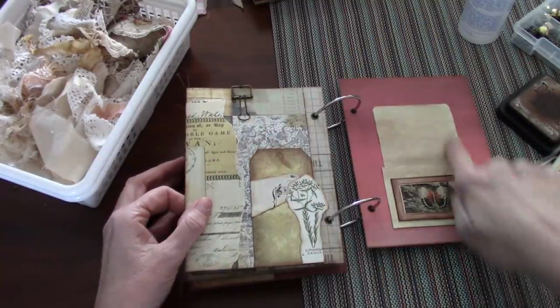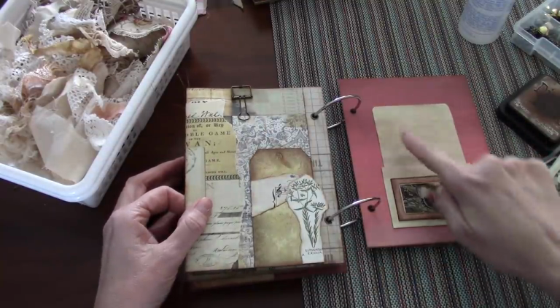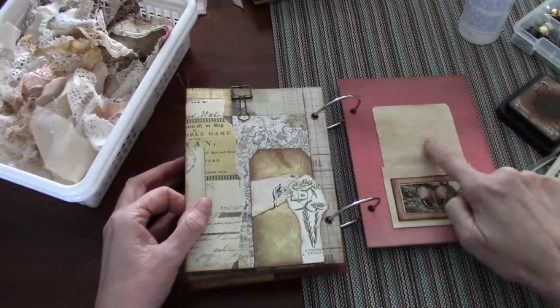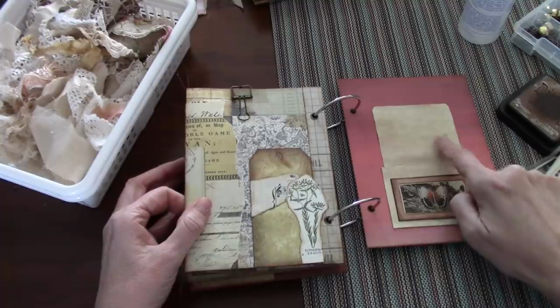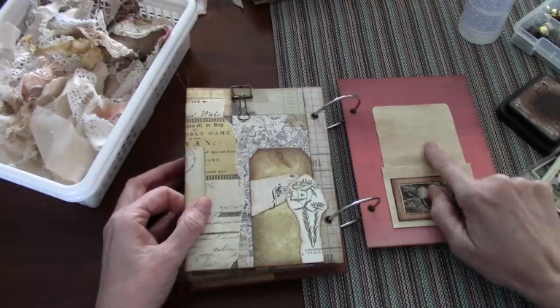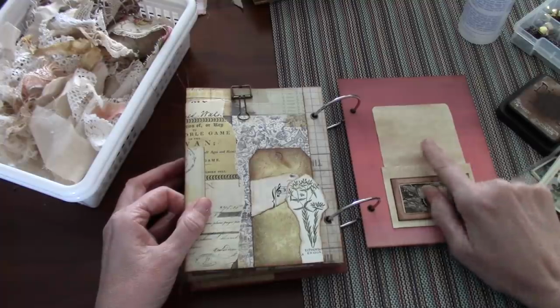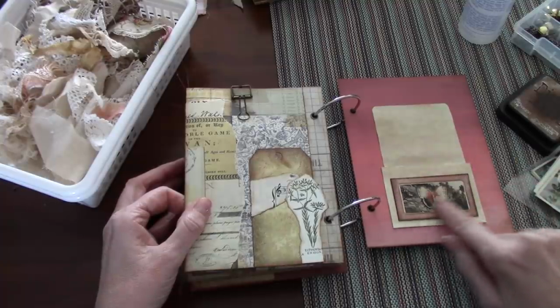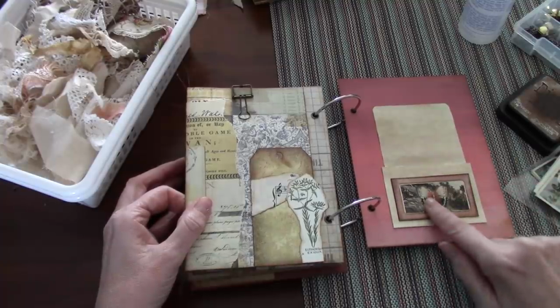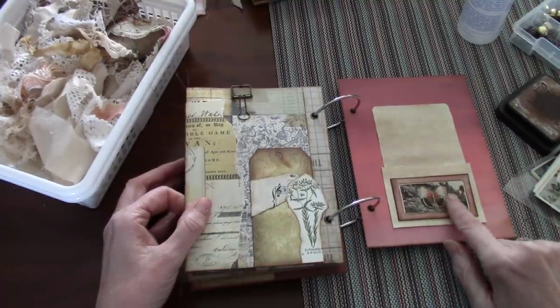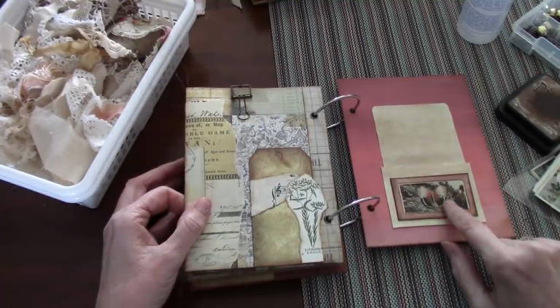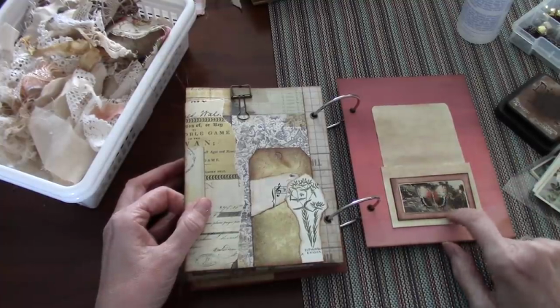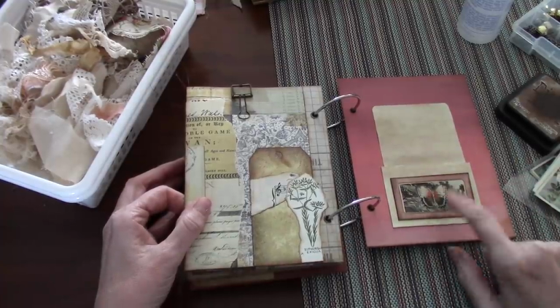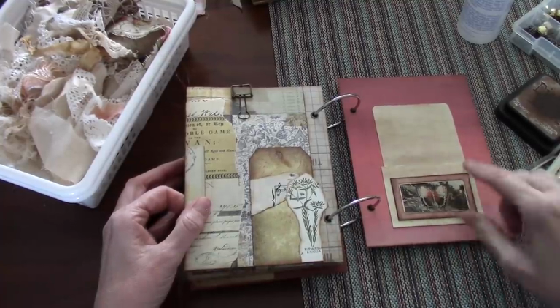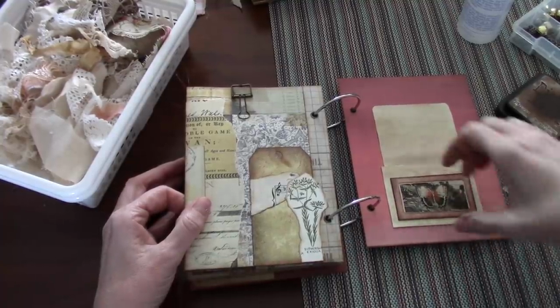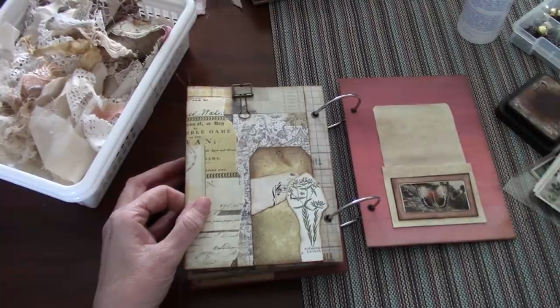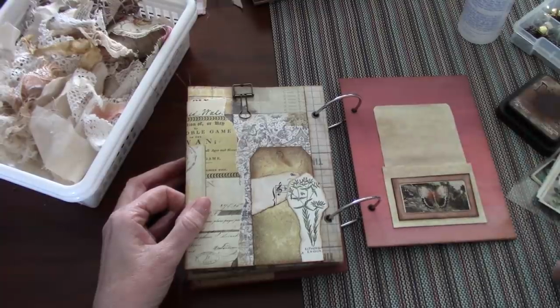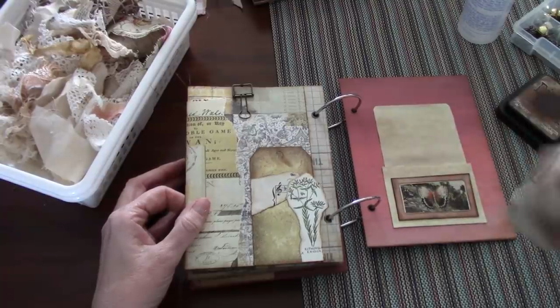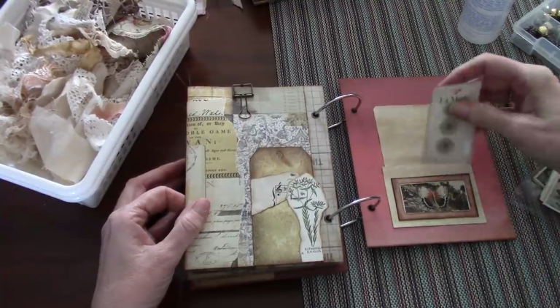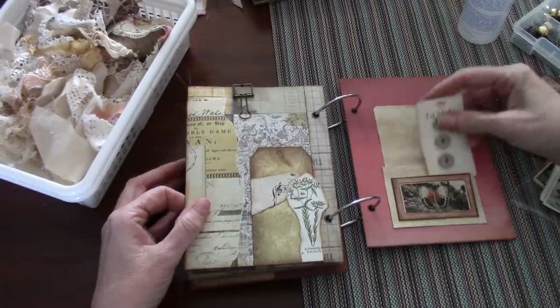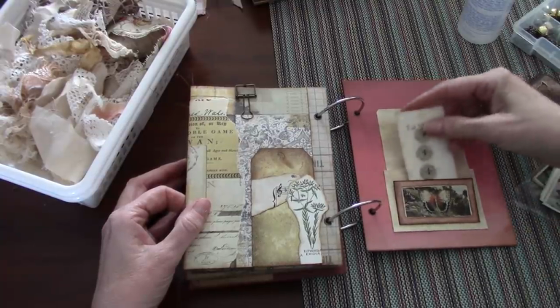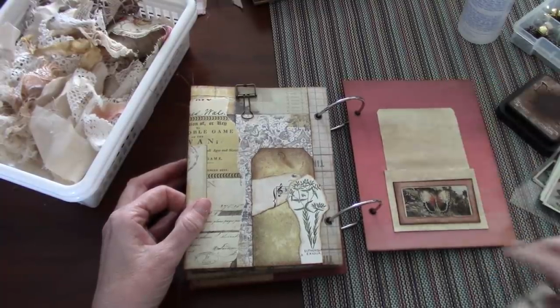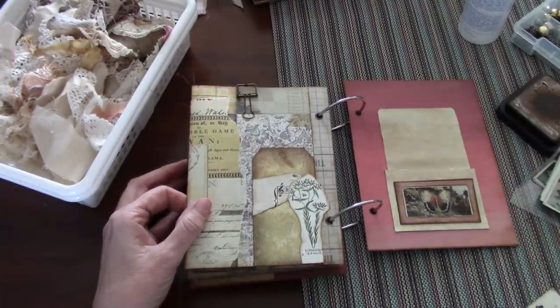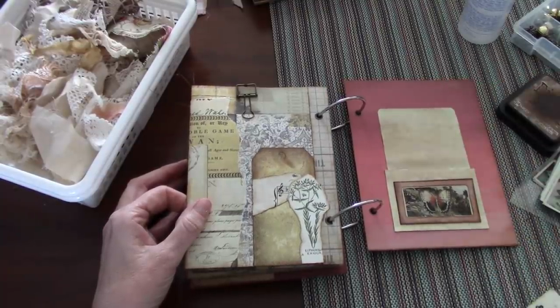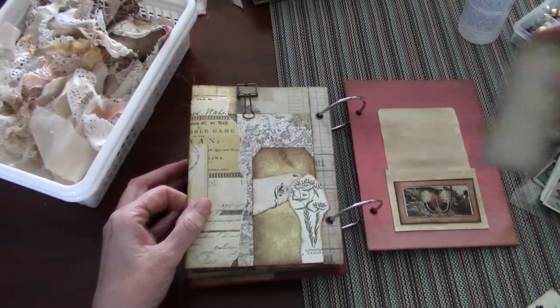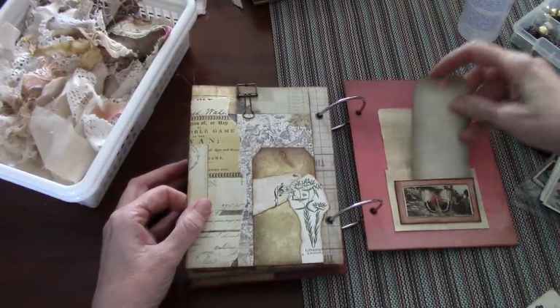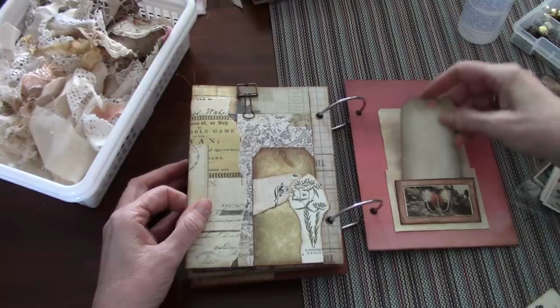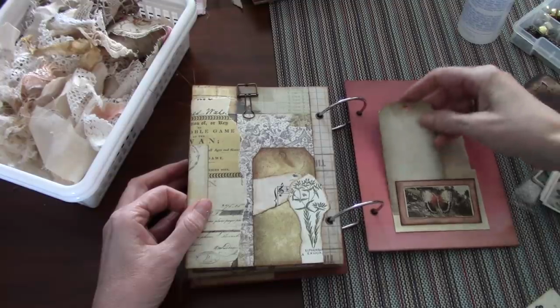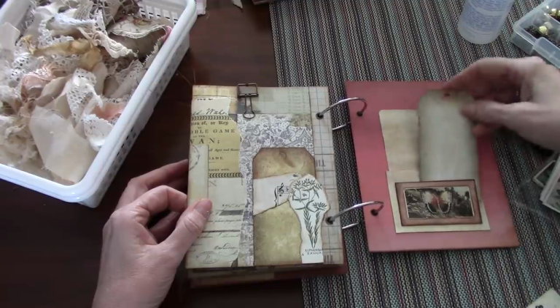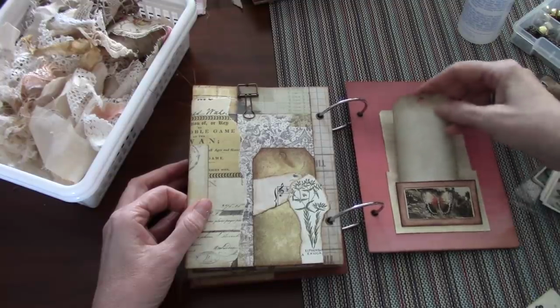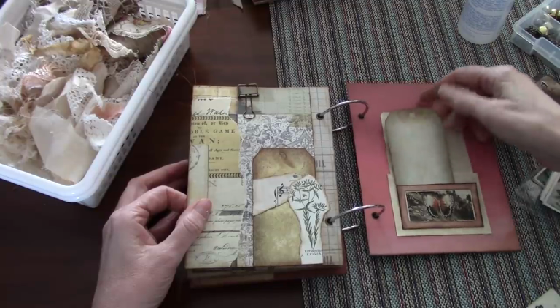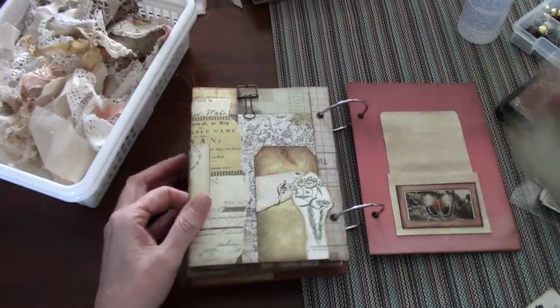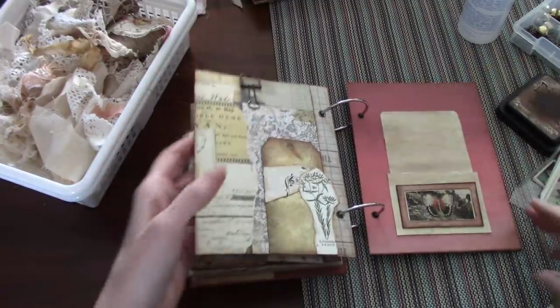I put my little library pouch here with a Tracy Fox ephemera piece, and you can tuck something there.